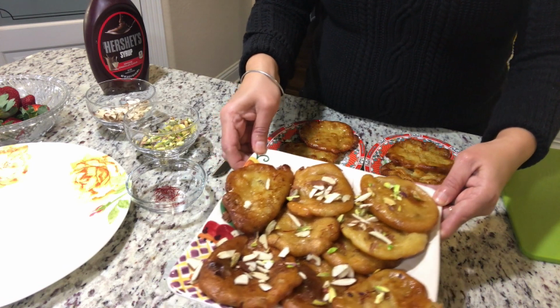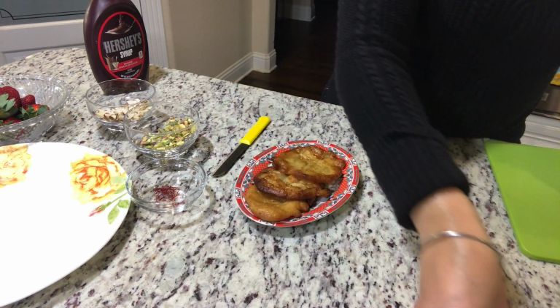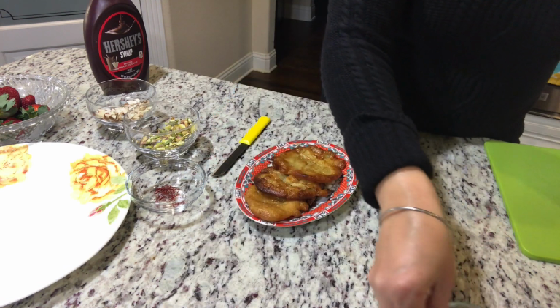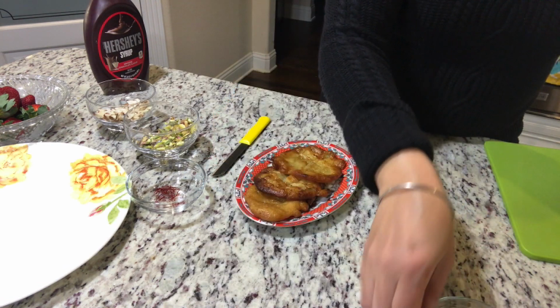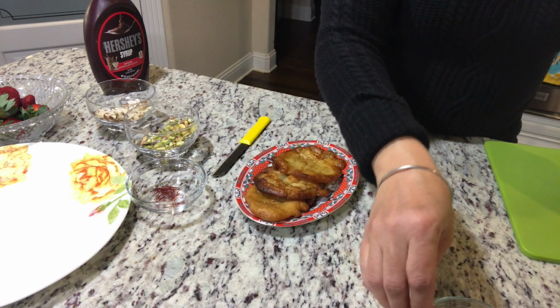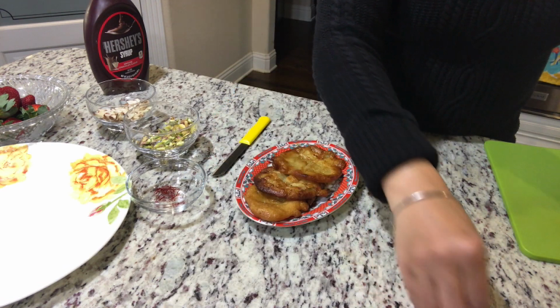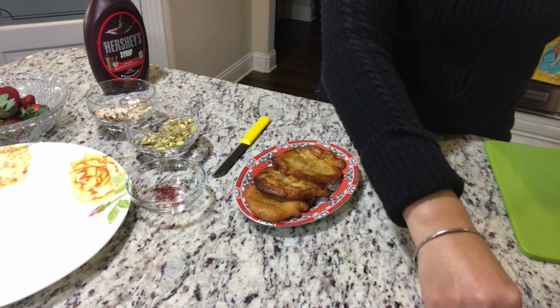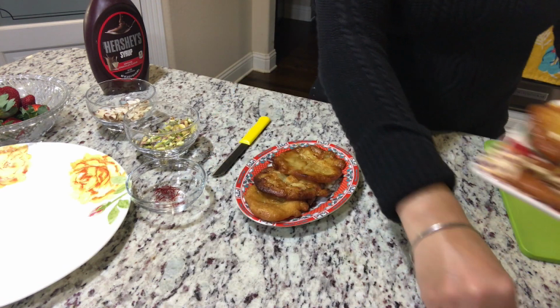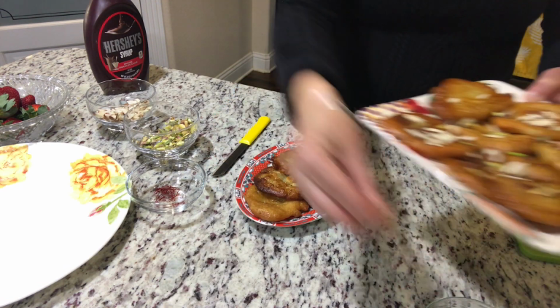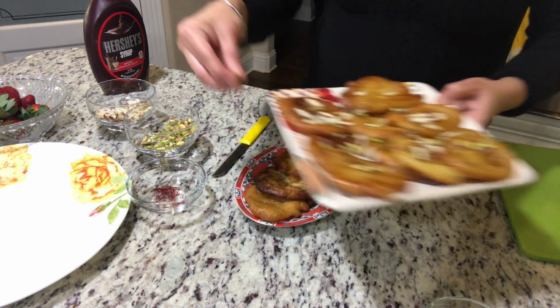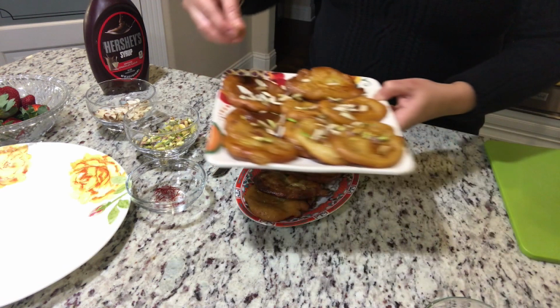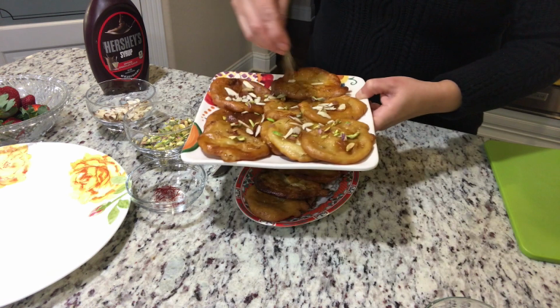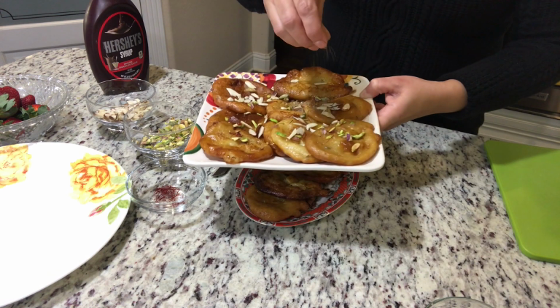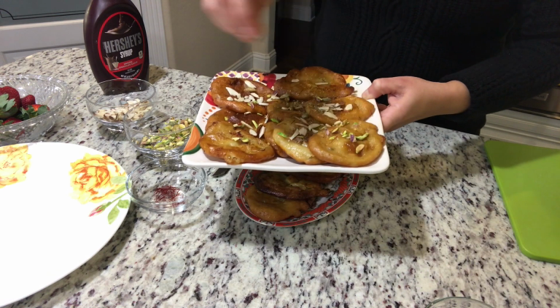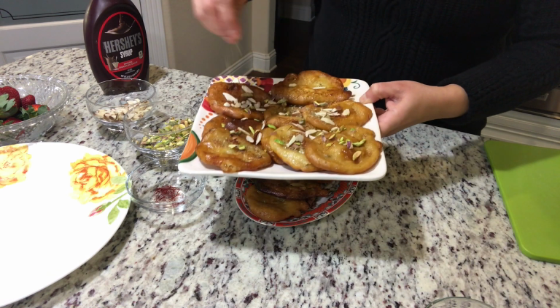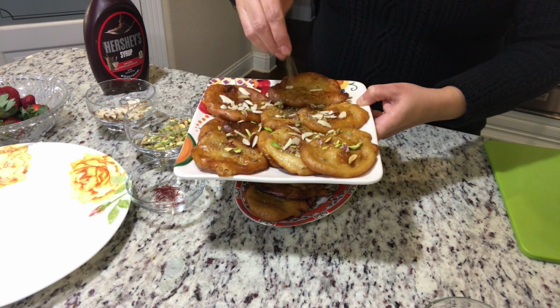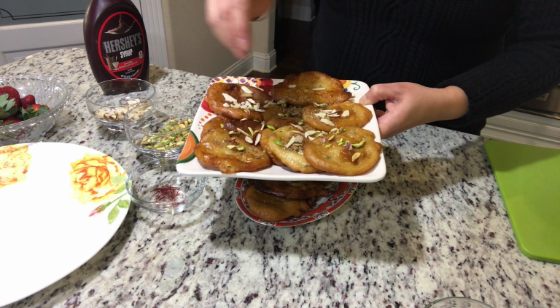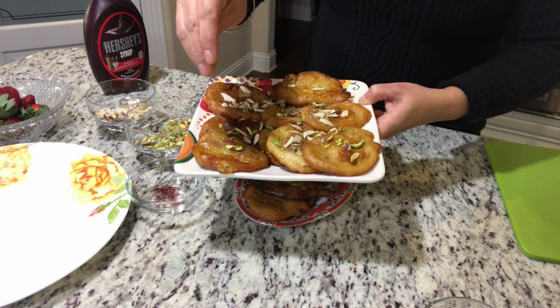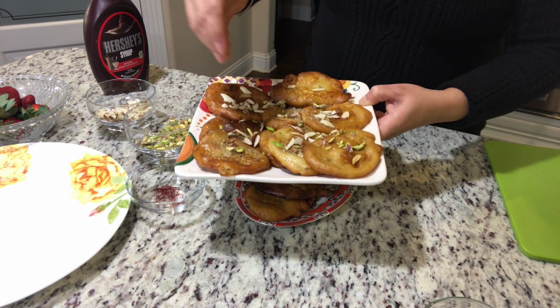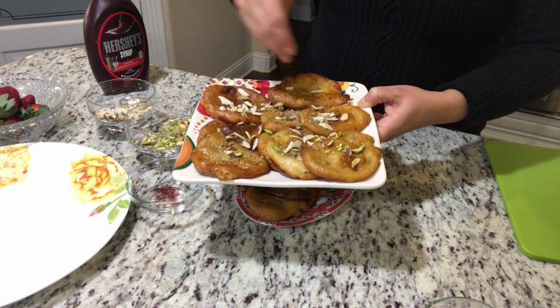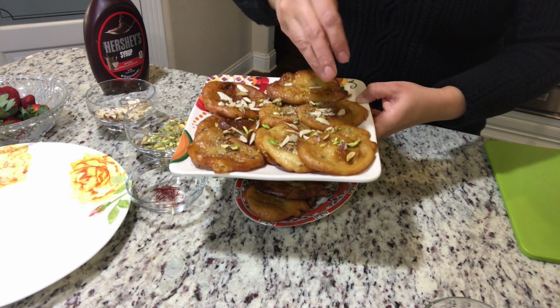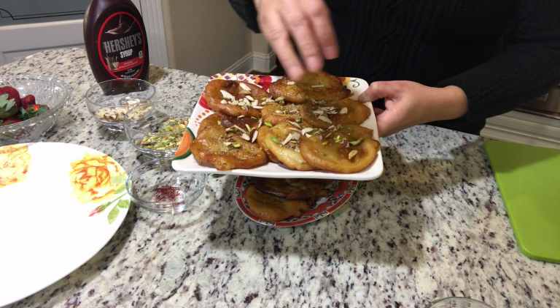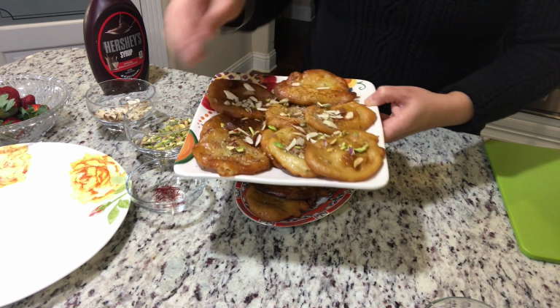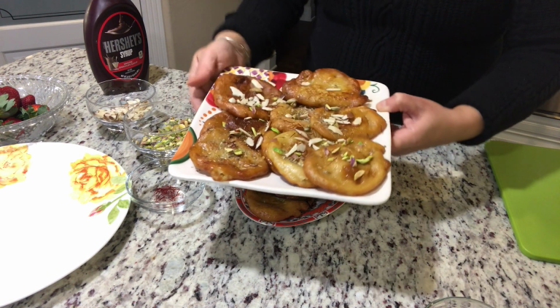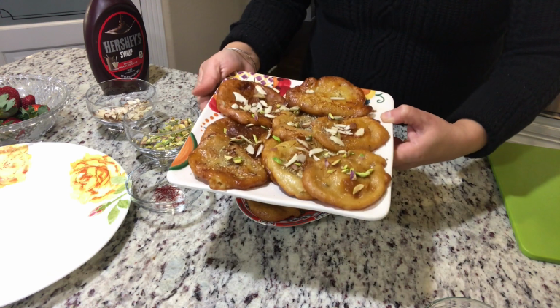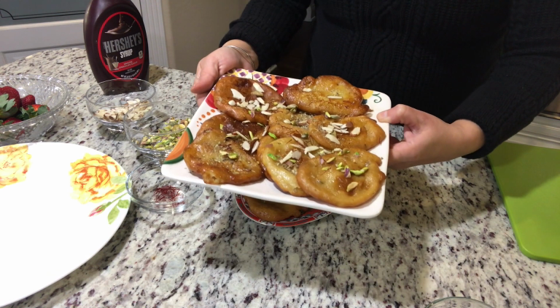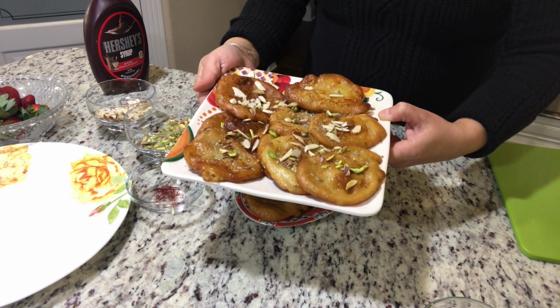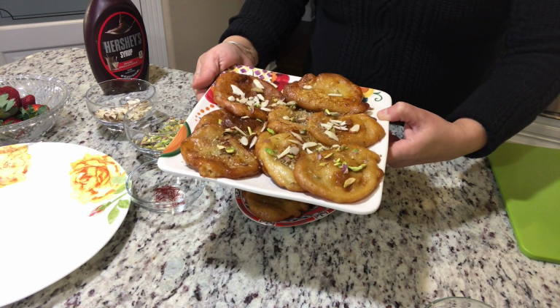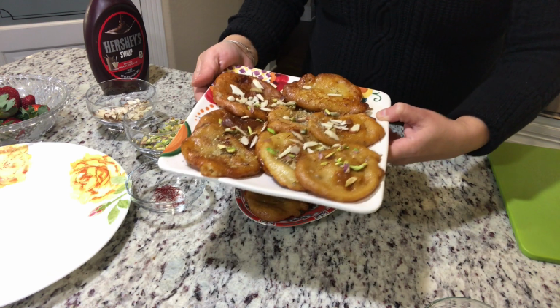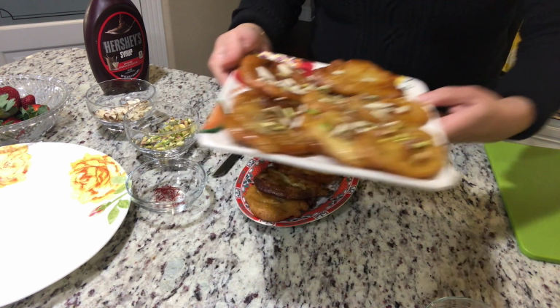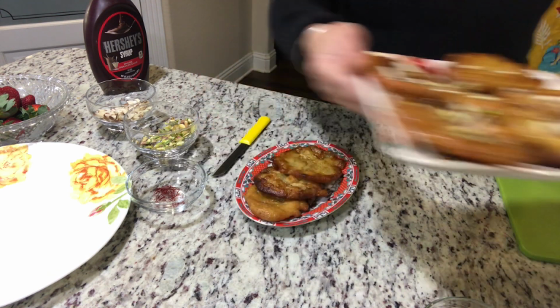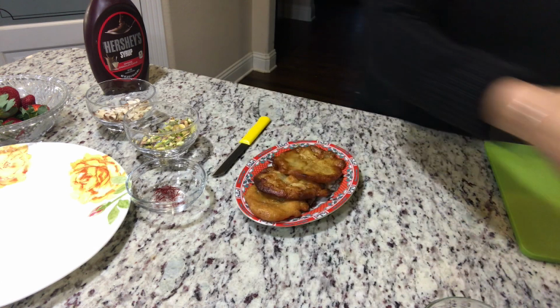Now in this traditional style, you can sprinkle a little bit of elaichi powder also. So I will sprinkle it.